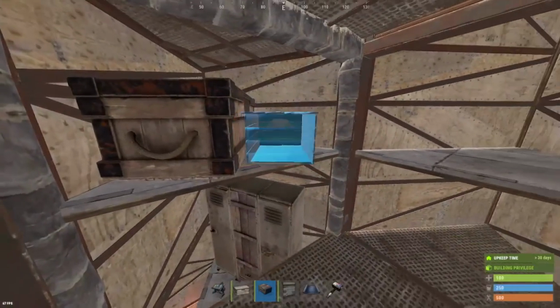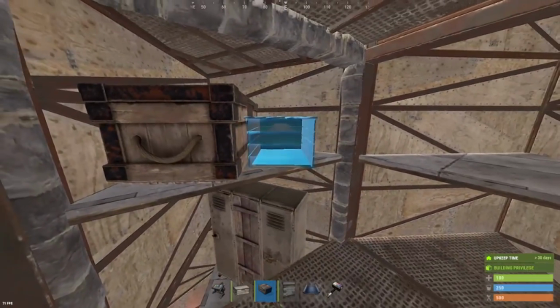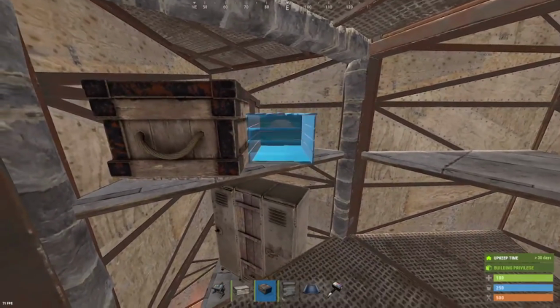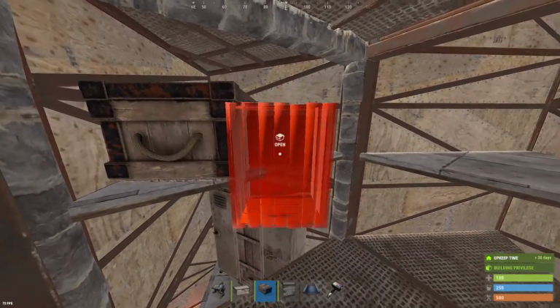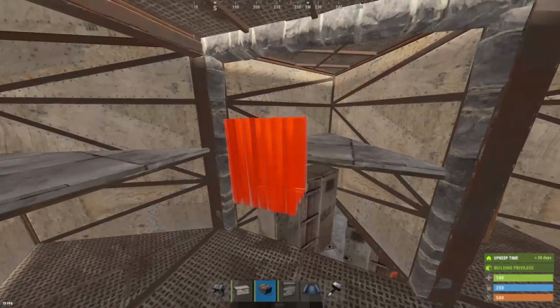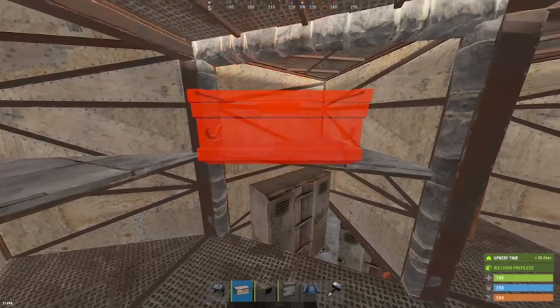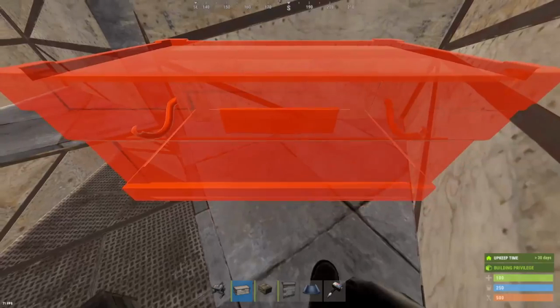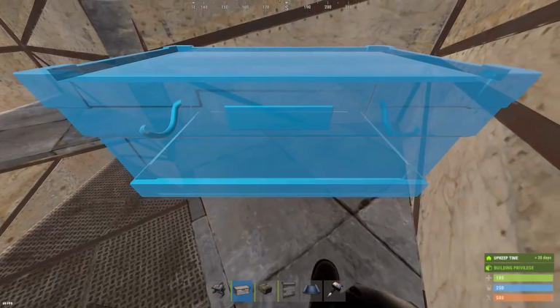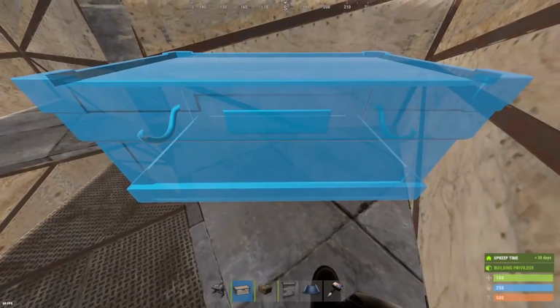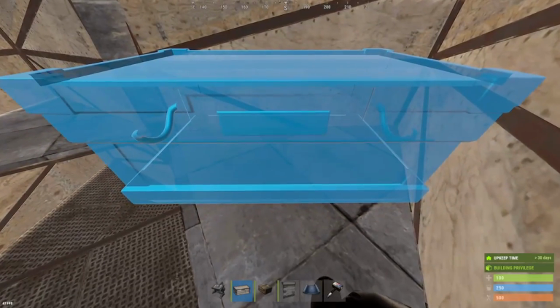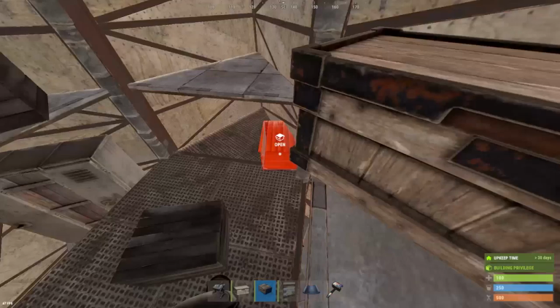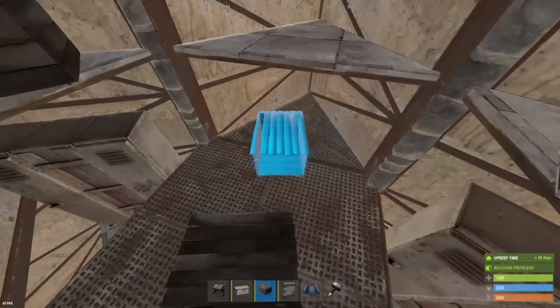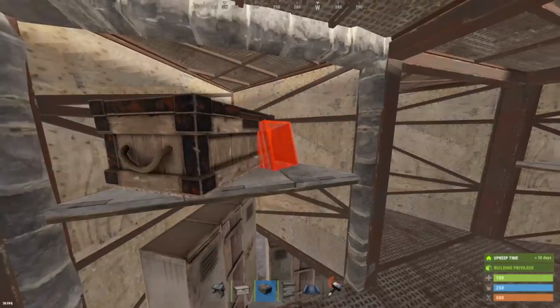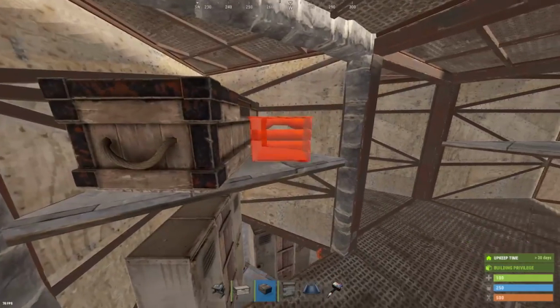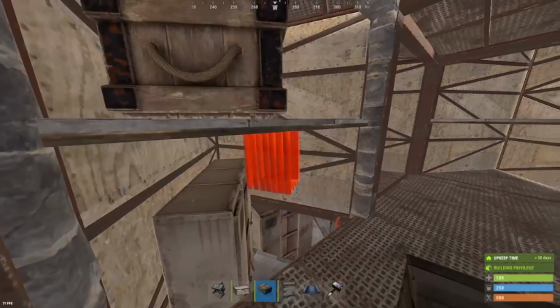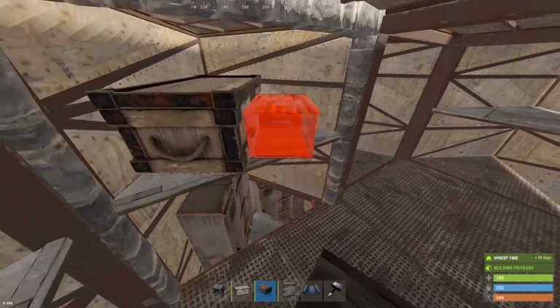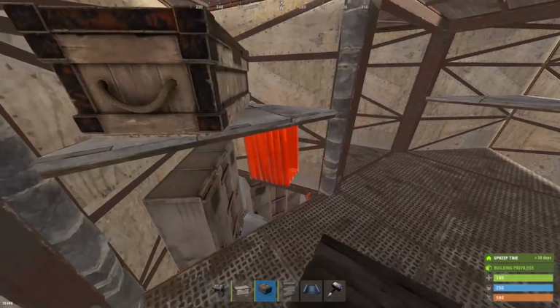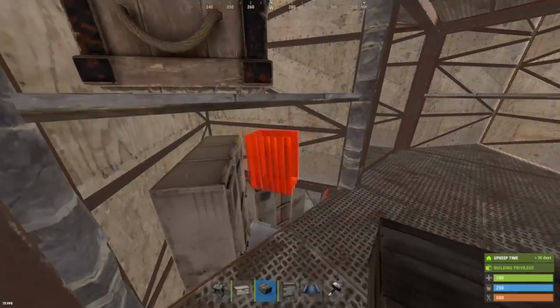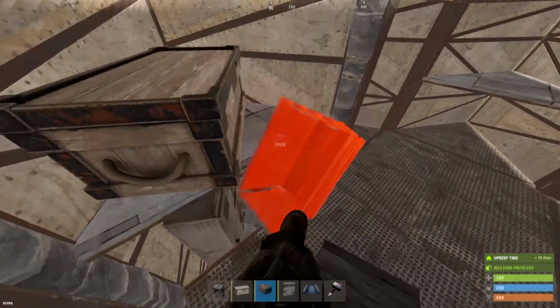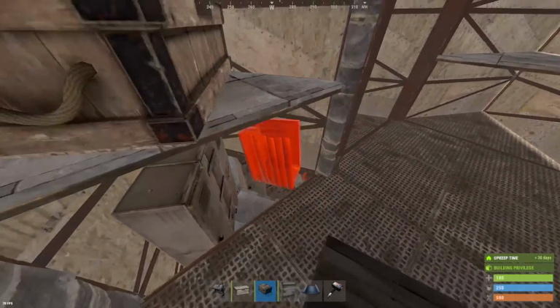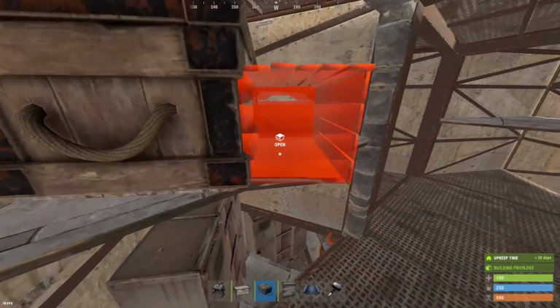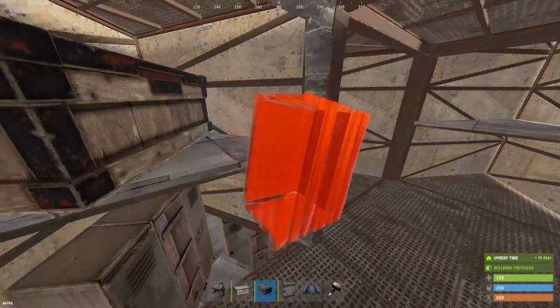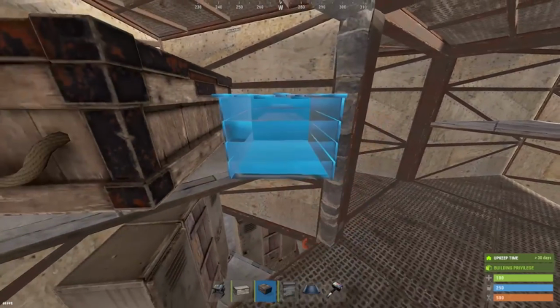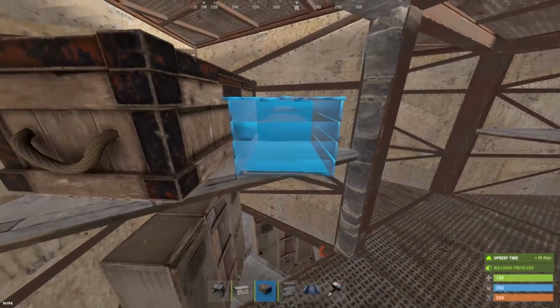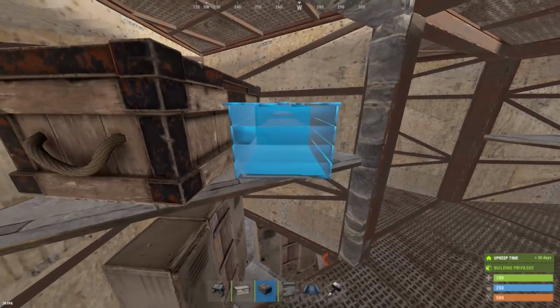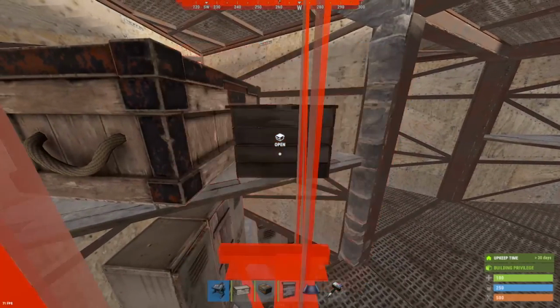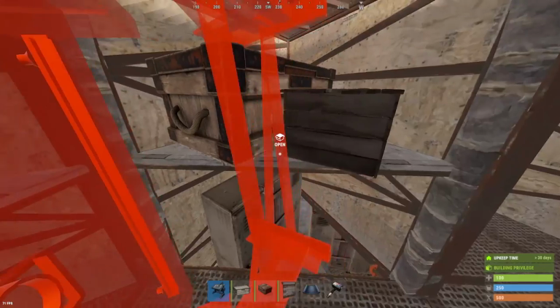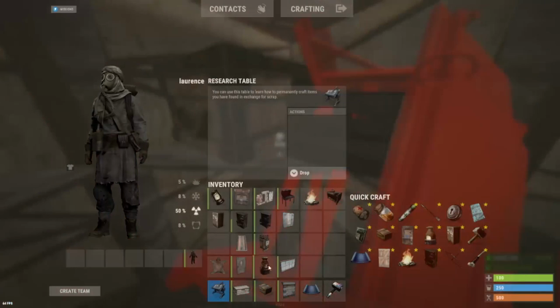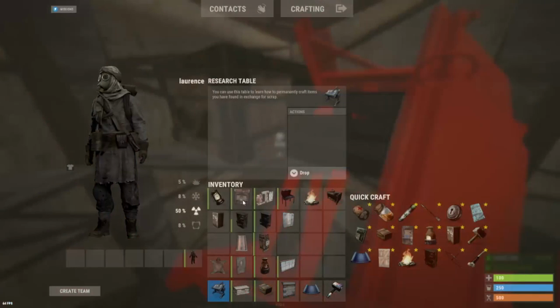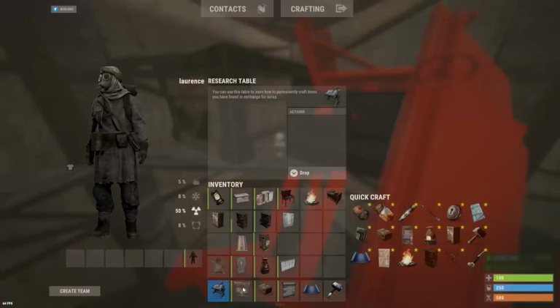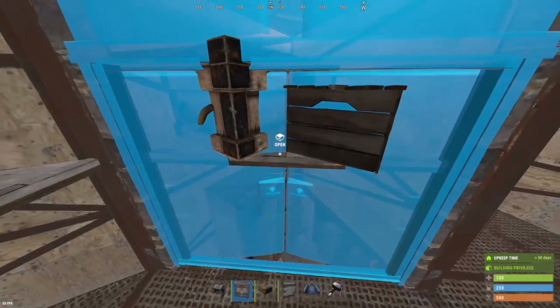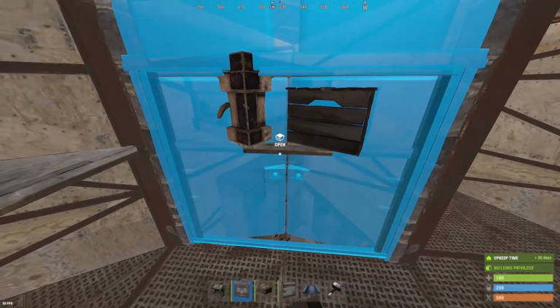Throwing down some additional storage here. This is where I would throw like my prim kits or like some tools — charcoal type of thing is what I use these boxes for. I never really connect them up to an industrial system, so you could put anything here, but I got some box storage just in case you needed more.